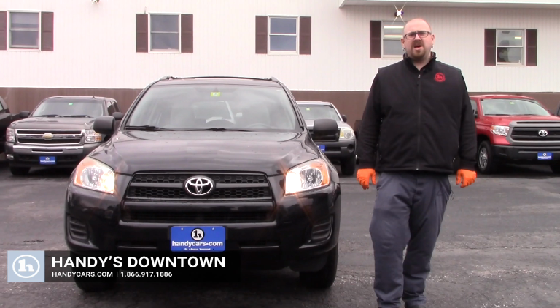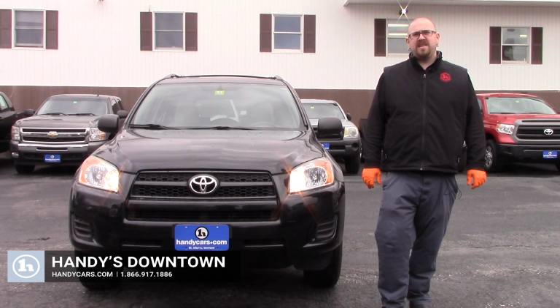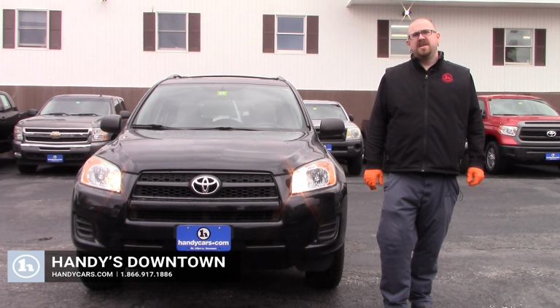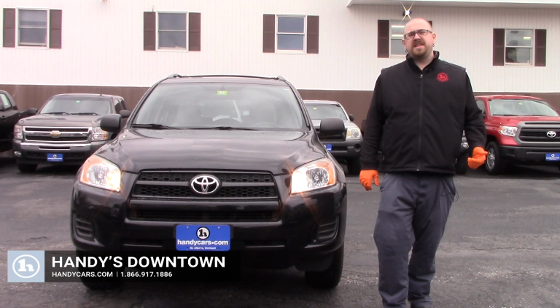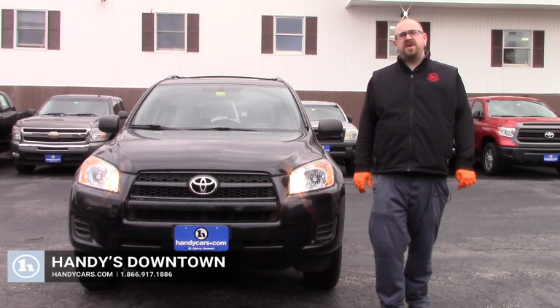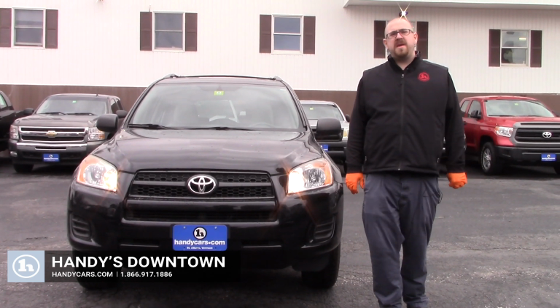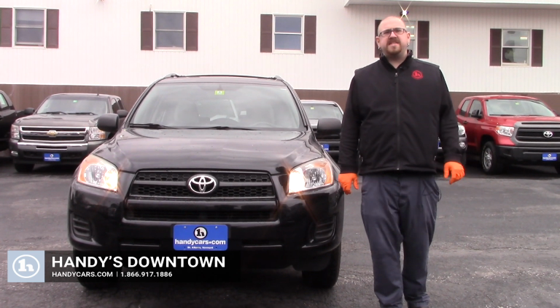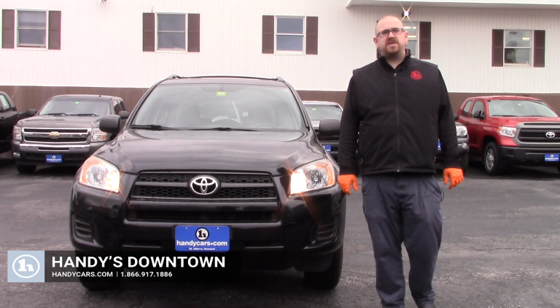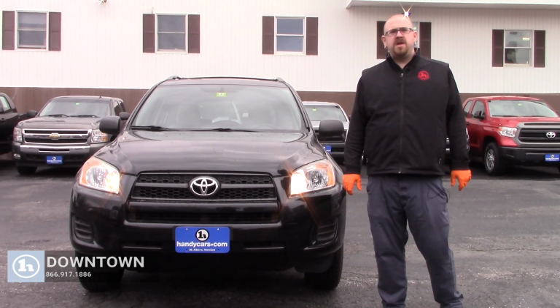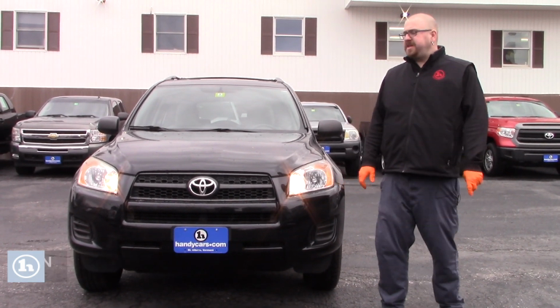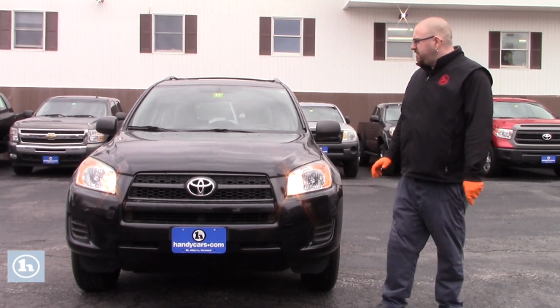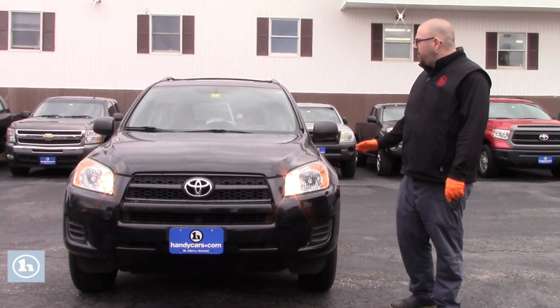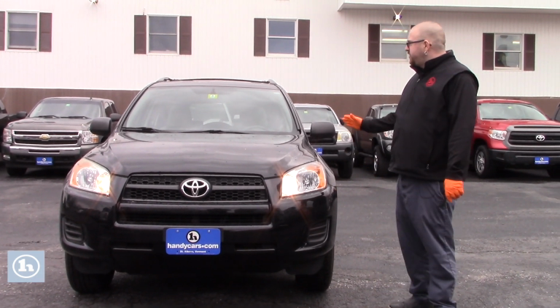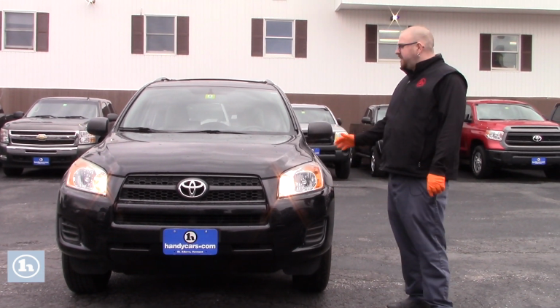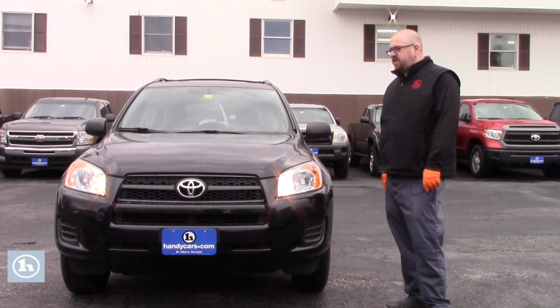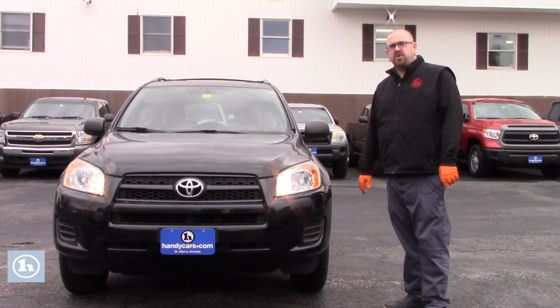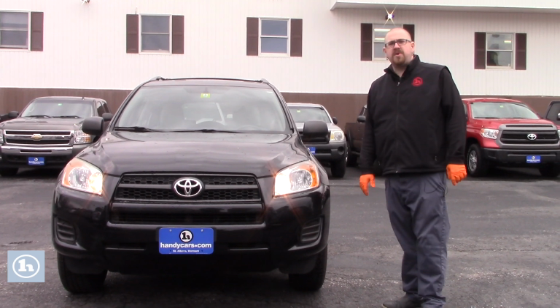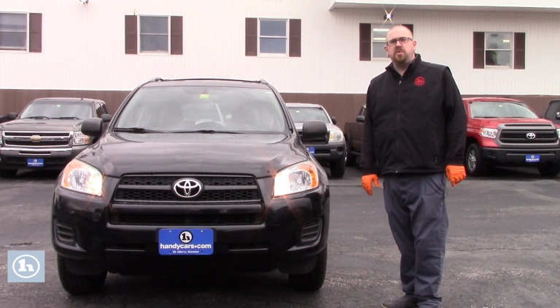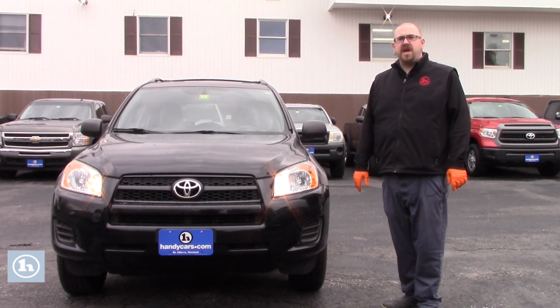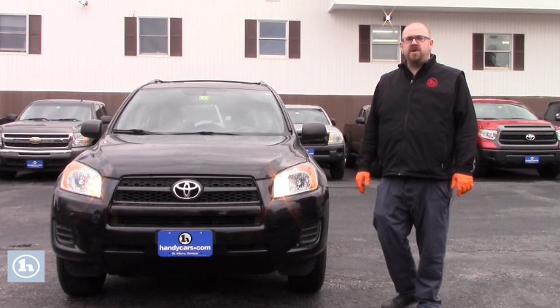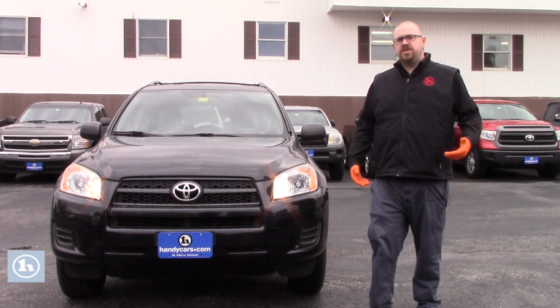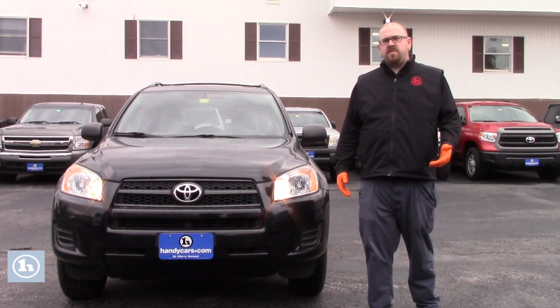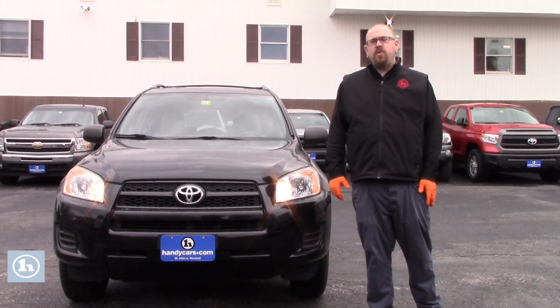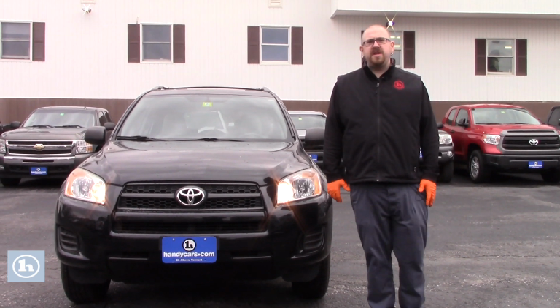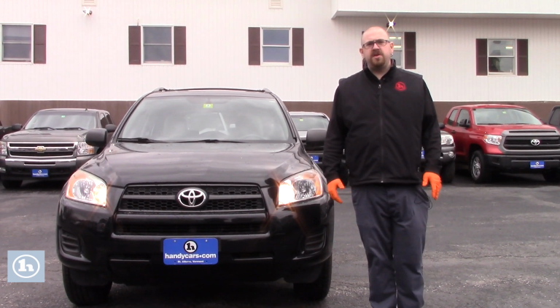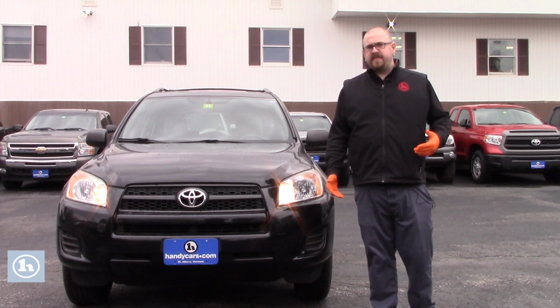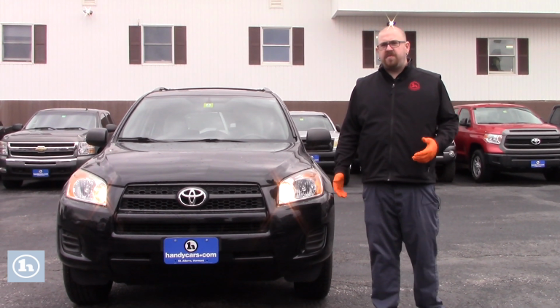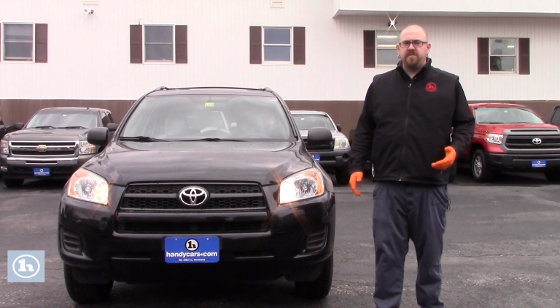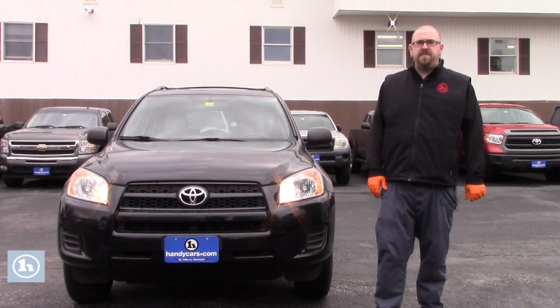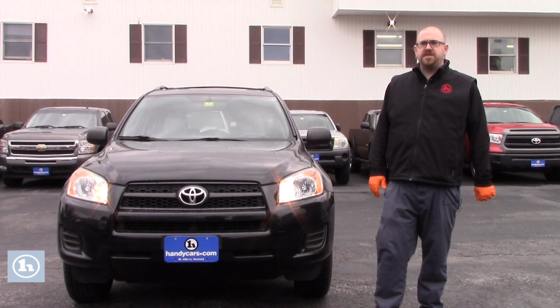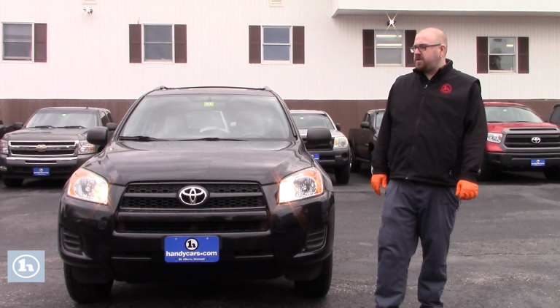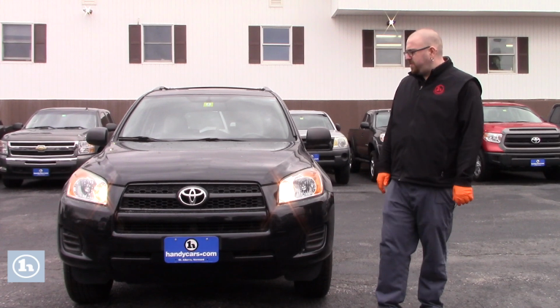Hello Ayla, Nick Lambert here from Handy's Downtown. Thank you for your inquiry on this 2011 Toyota RAV4 that we have here. Just wanted to make a quick video to introduce myself and go over a few features of the vehicle with you.